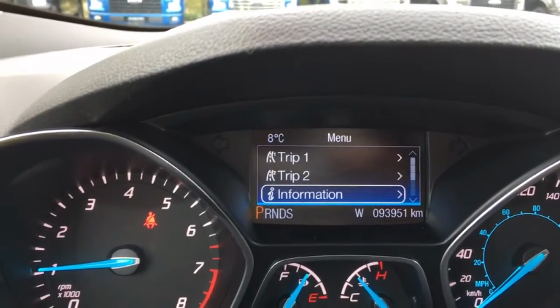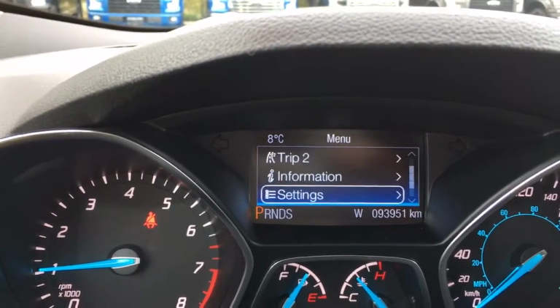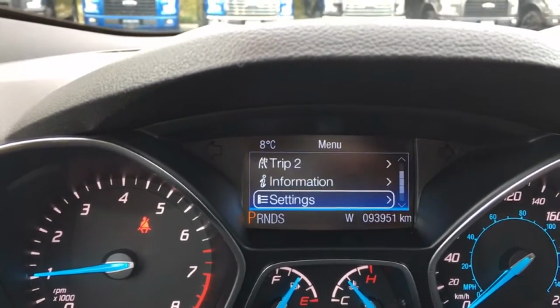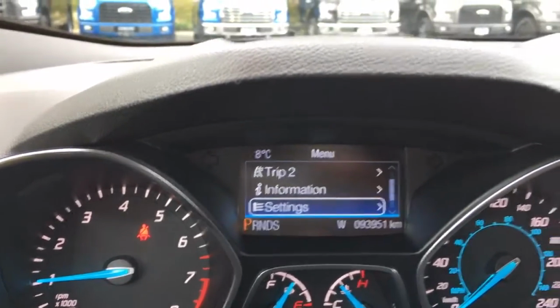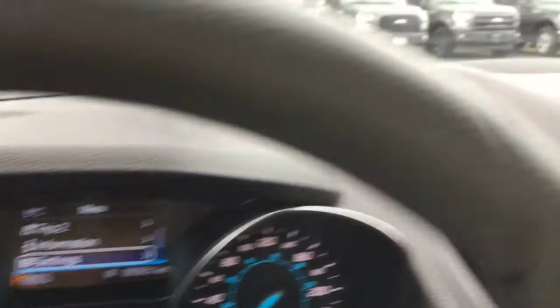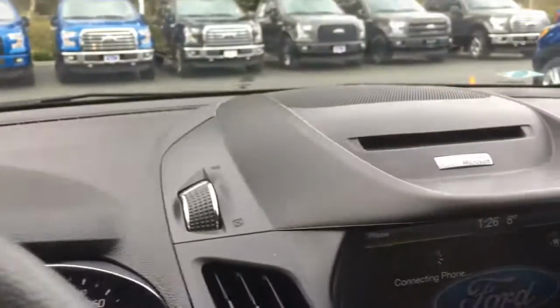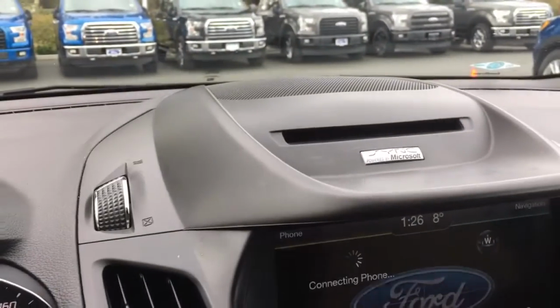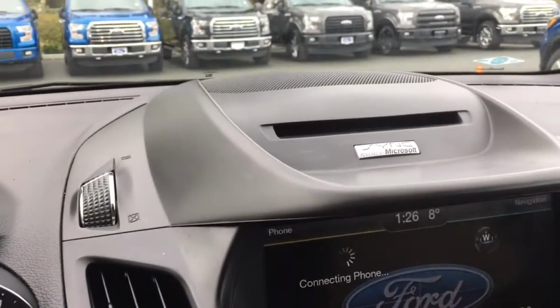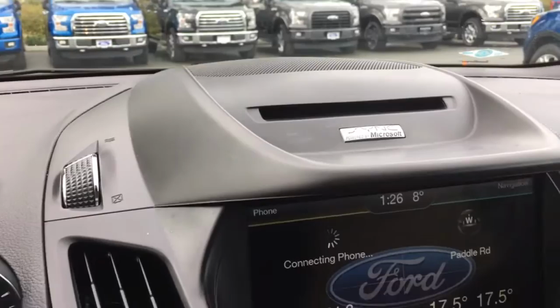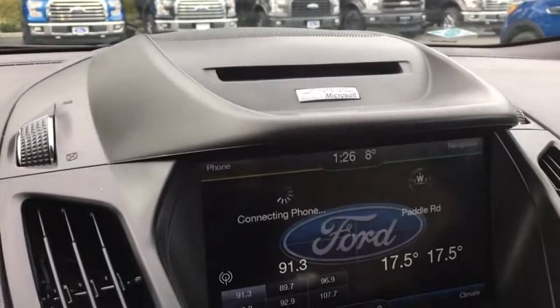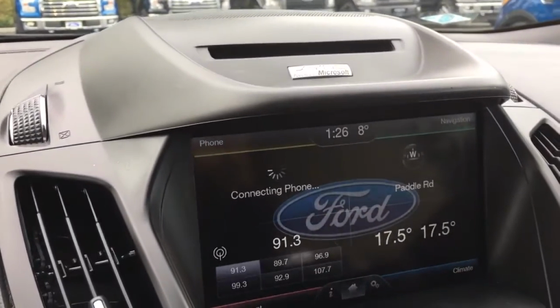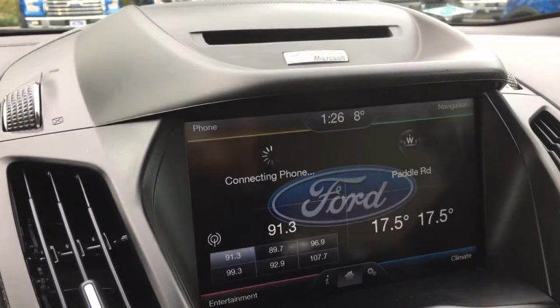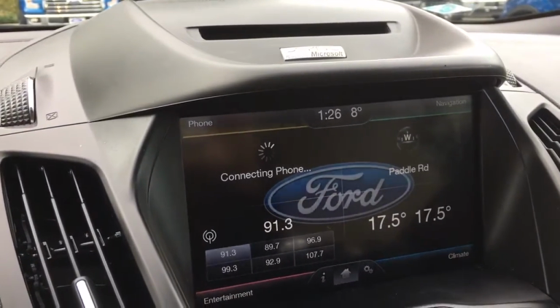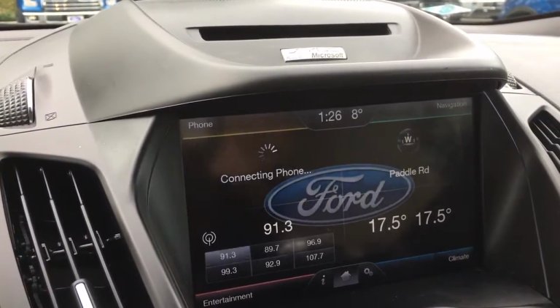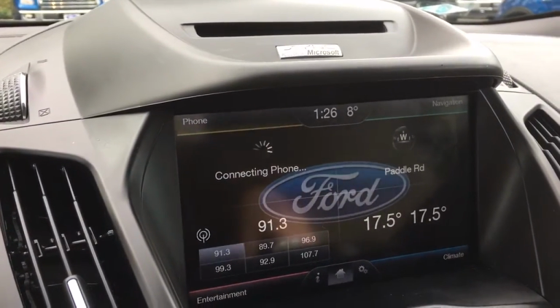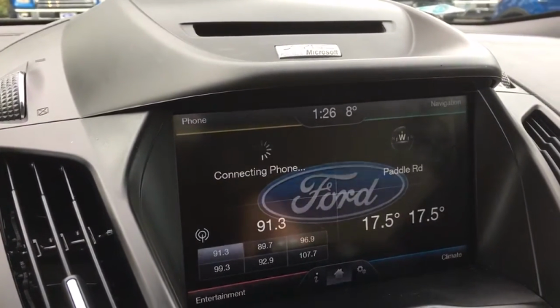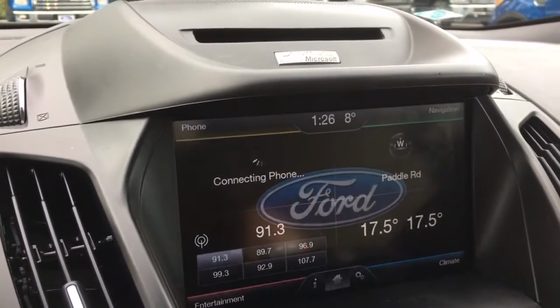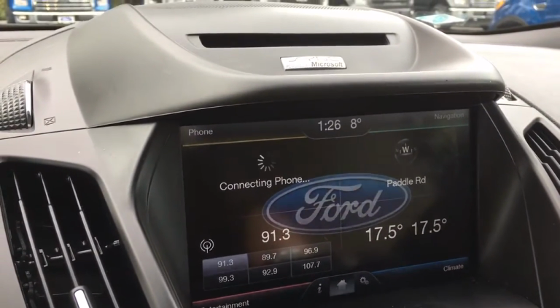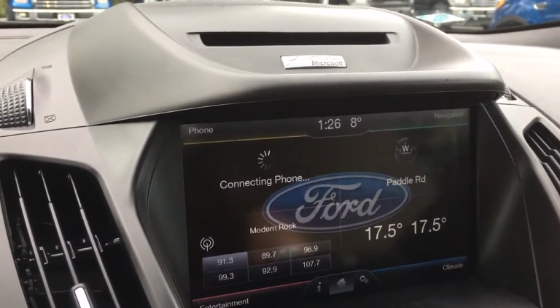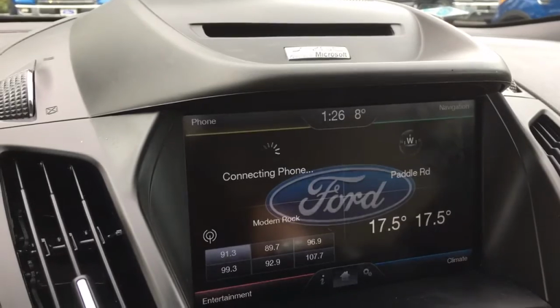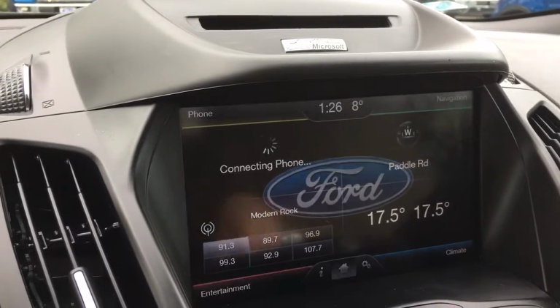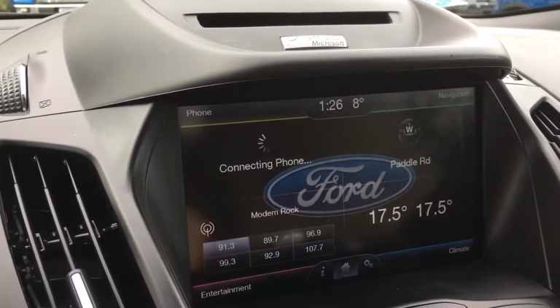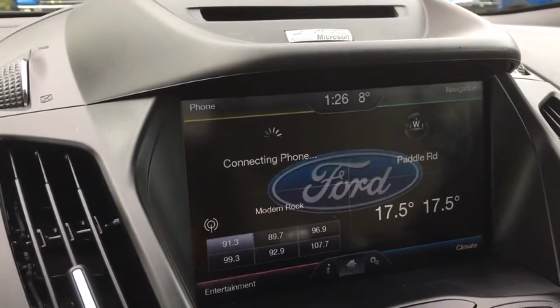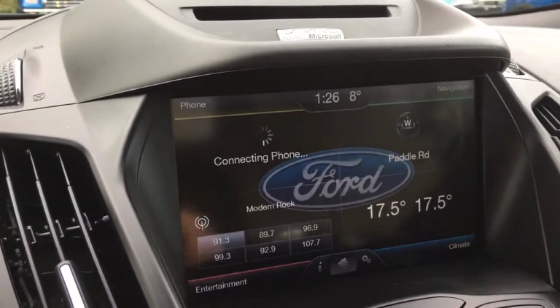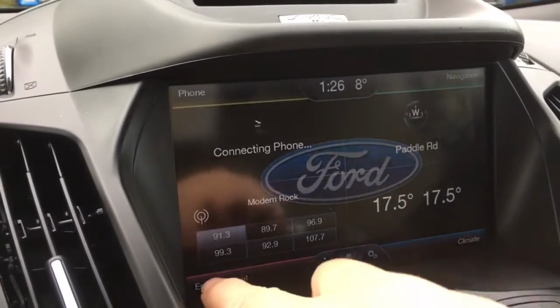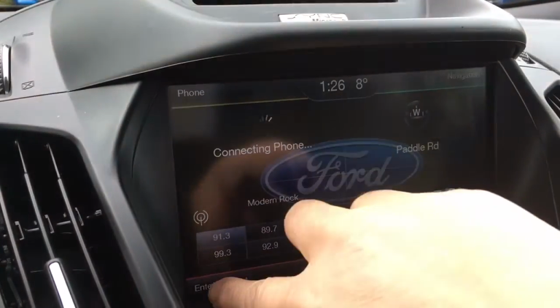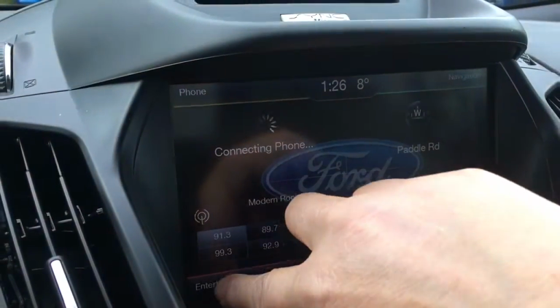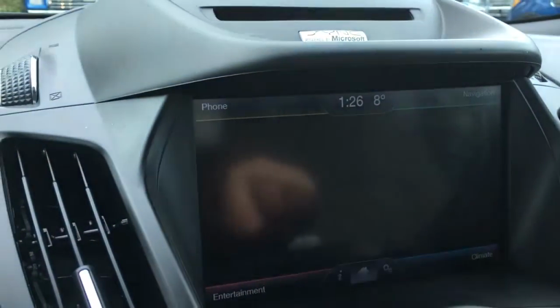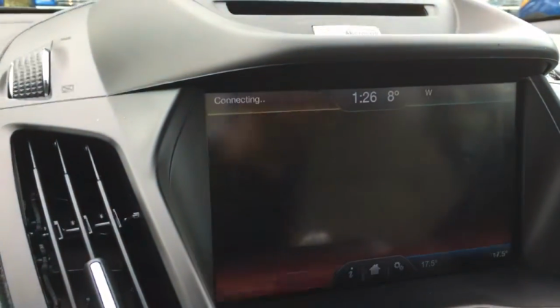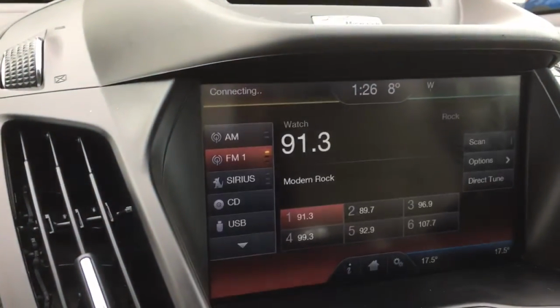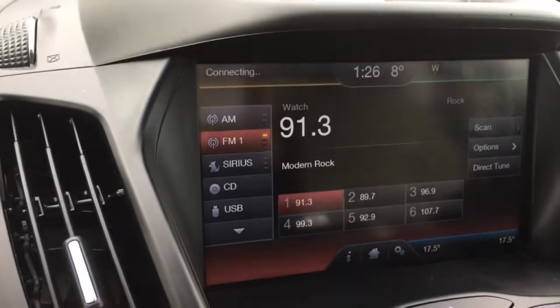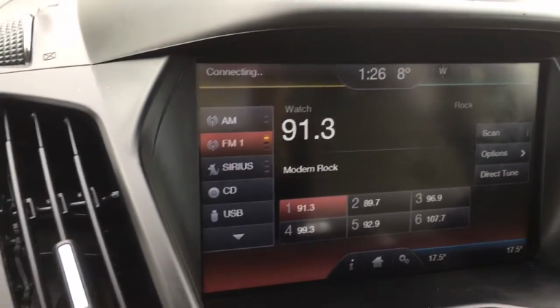In the center we have a CD player and a four-quadrant screen showing navigation to the top right, climate to the bottom right, and entertainment to the bottom left. Up above it's trying to connect my phone. I'm going to push on entertainment — it's a touch screen.